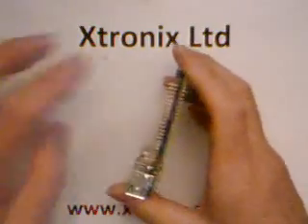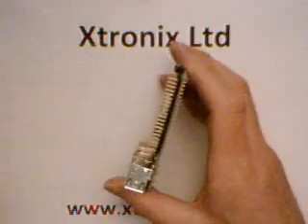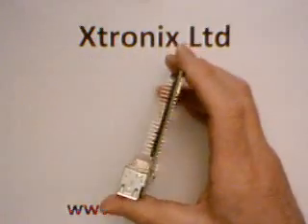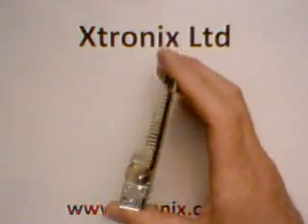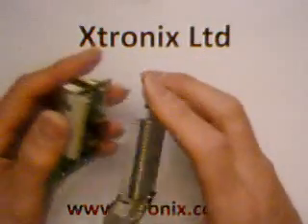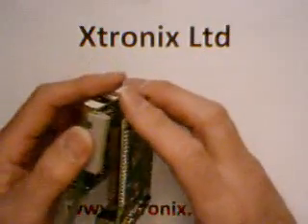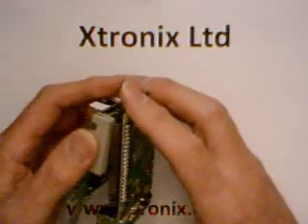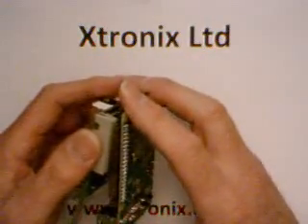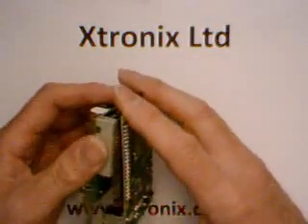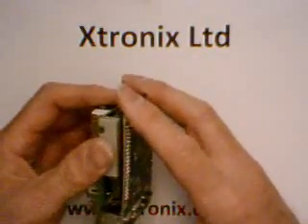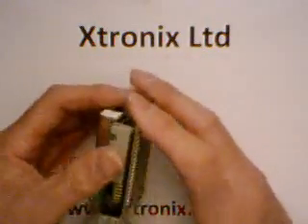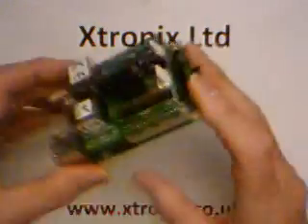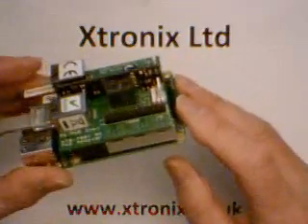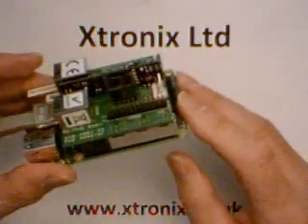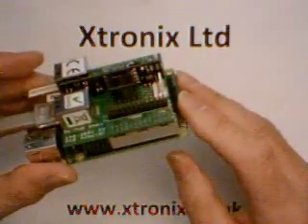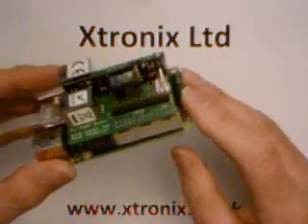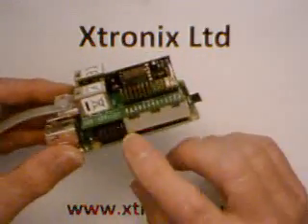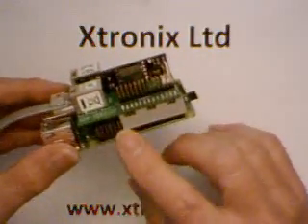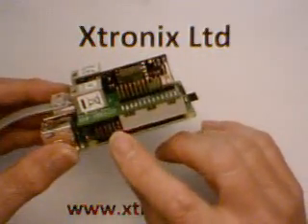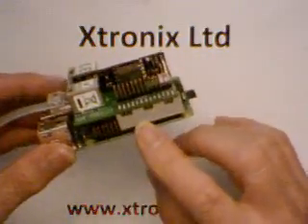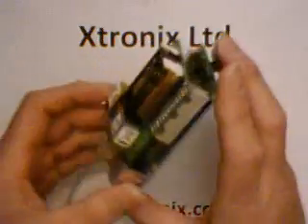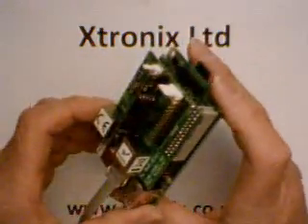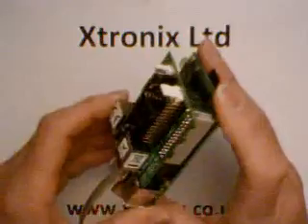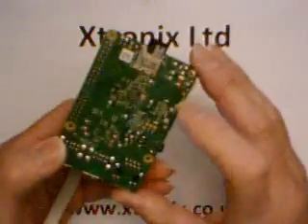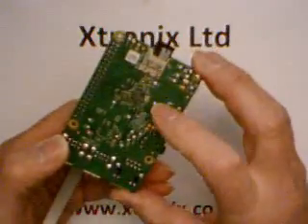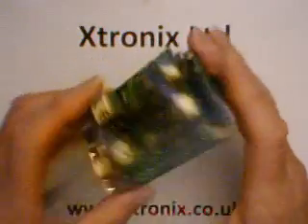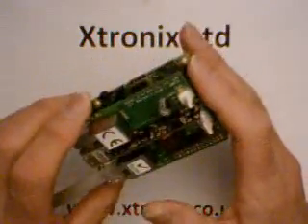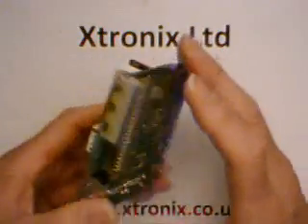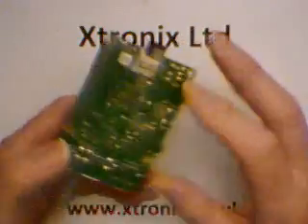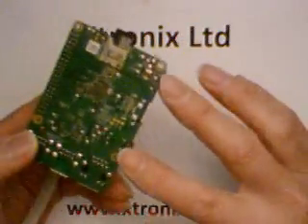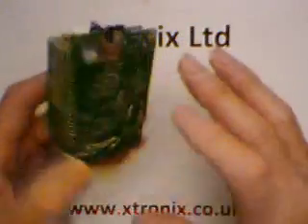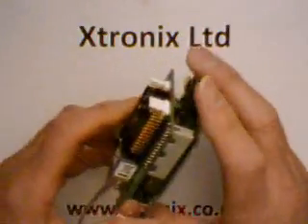The first 26 pins are identical, so you can still actually use the original PoE adapter from Xtronics Limited and power the board. But access to the remaining GPIO pins is a little bit tricky, and there's no fixing hole anymore in the bottom of the board — they've been moved to the edge of the board.